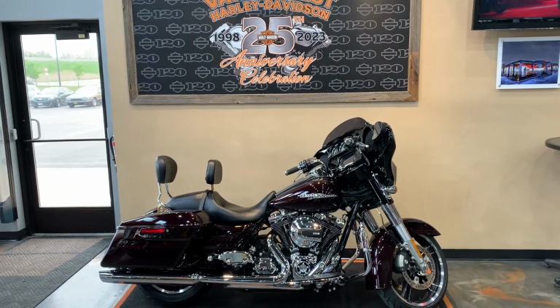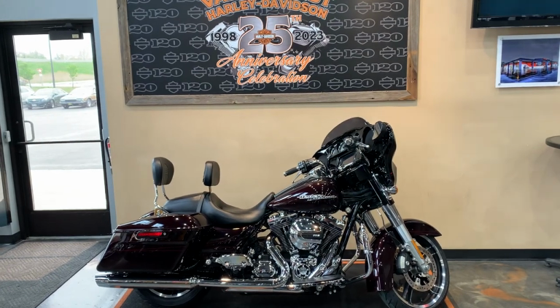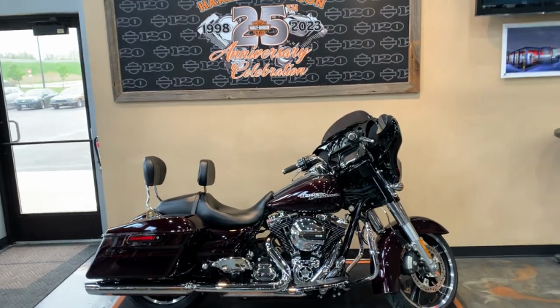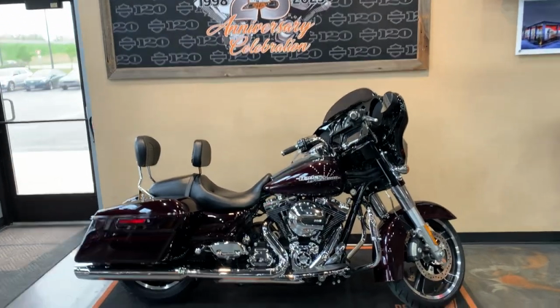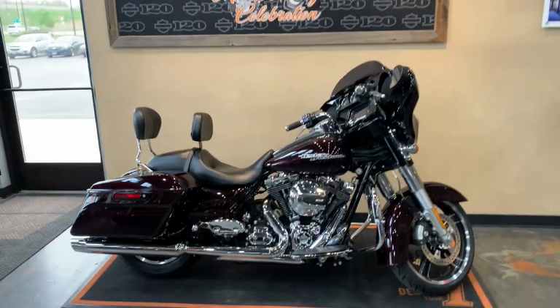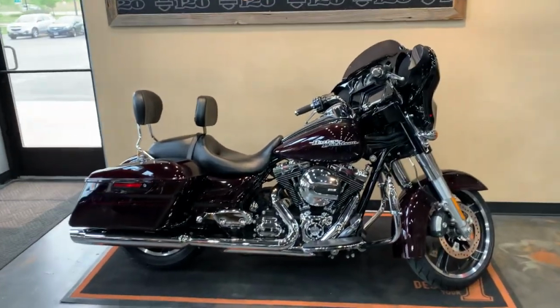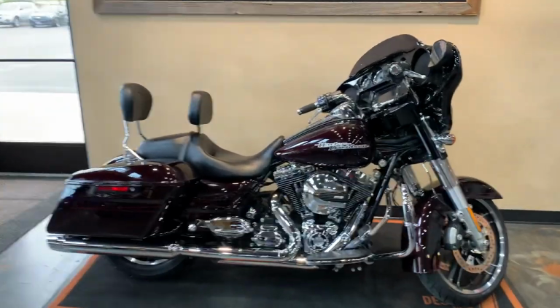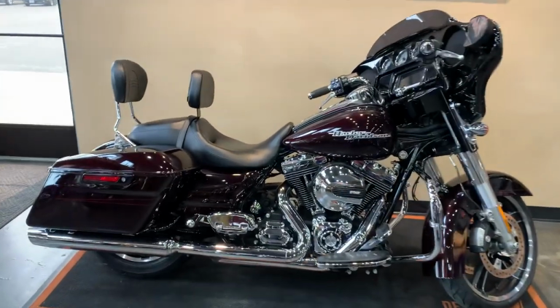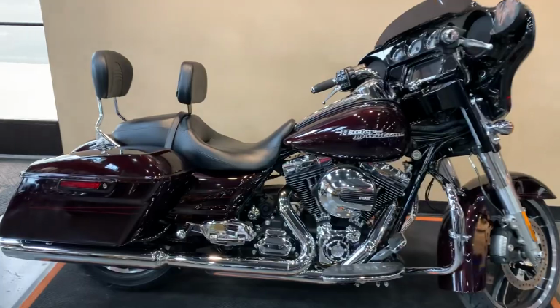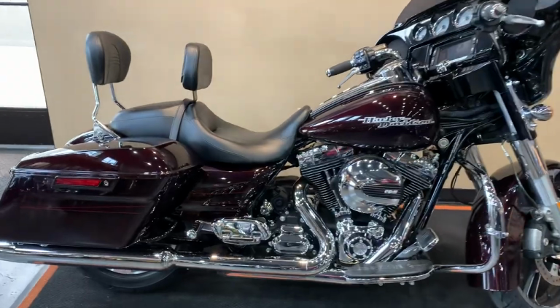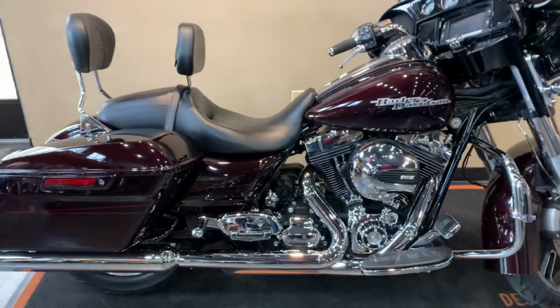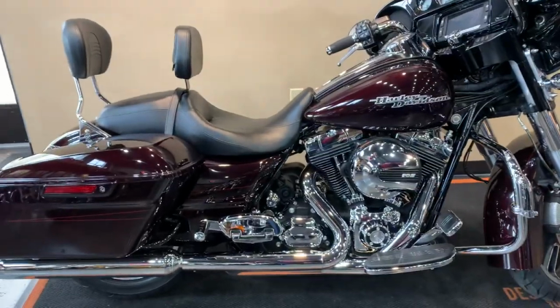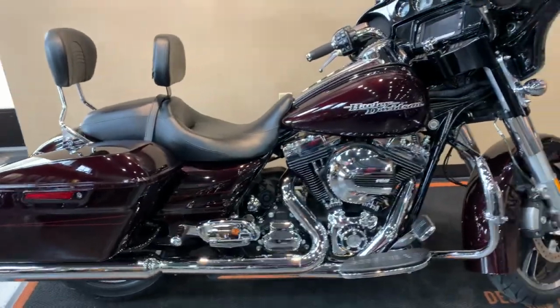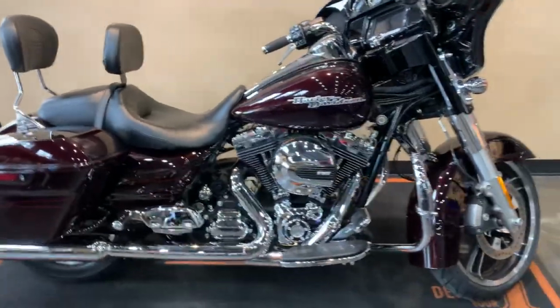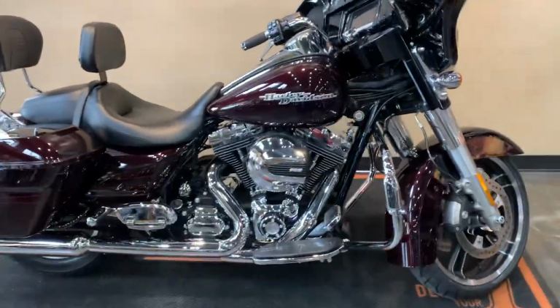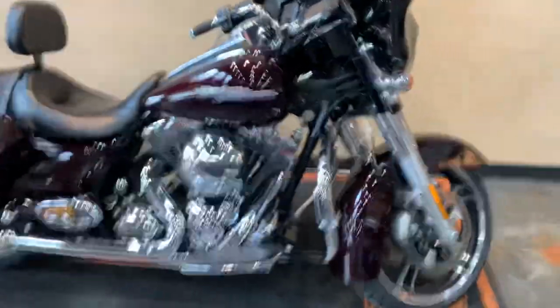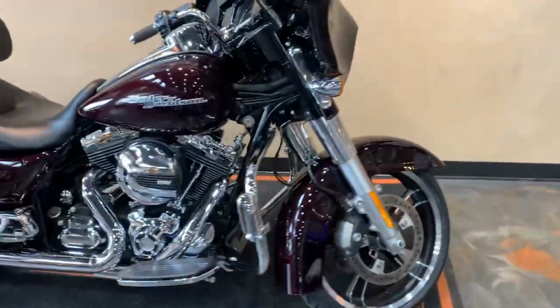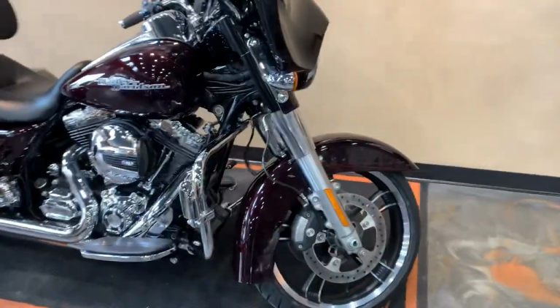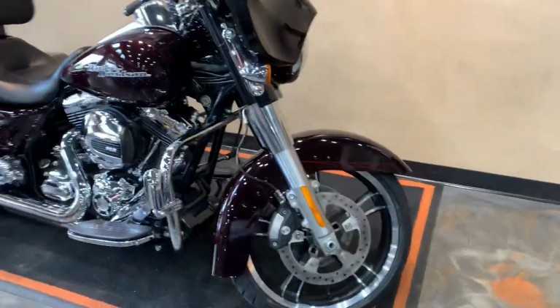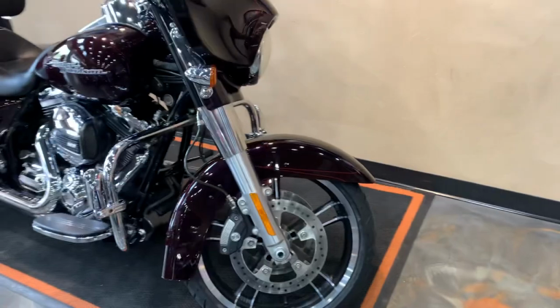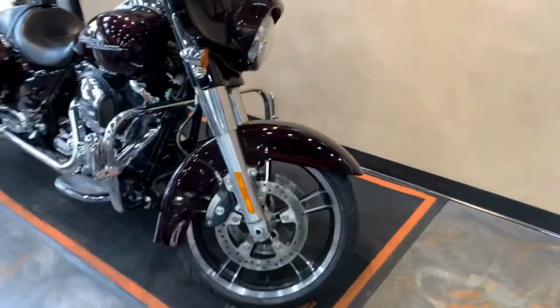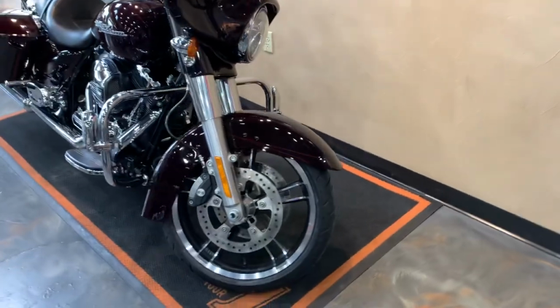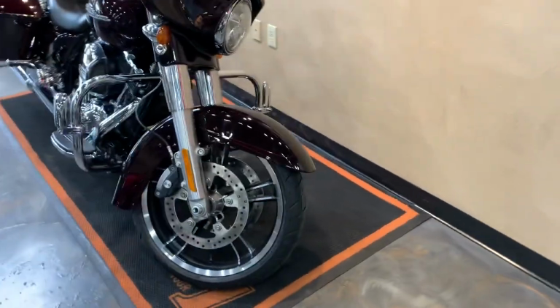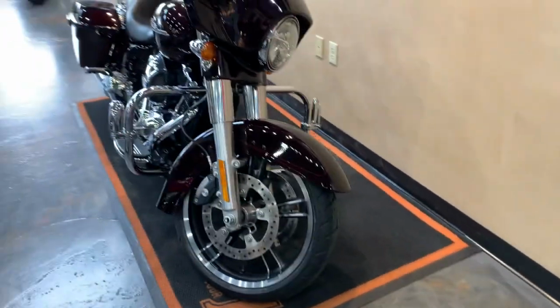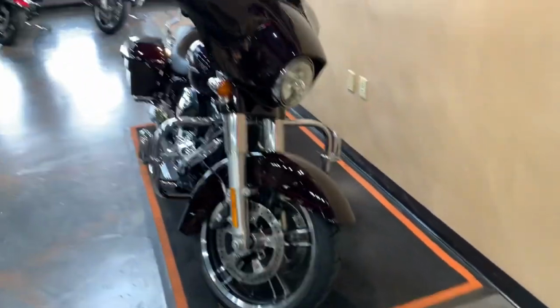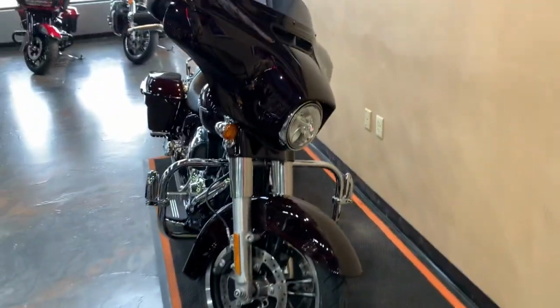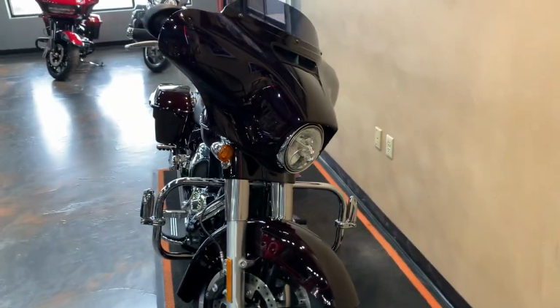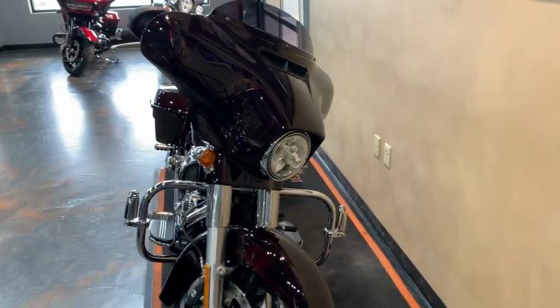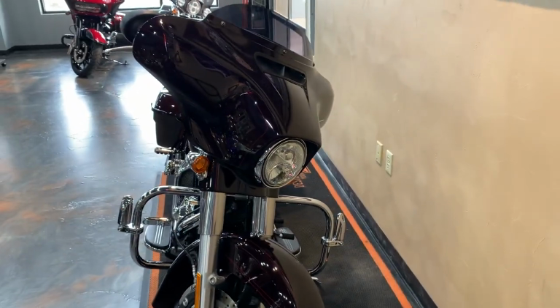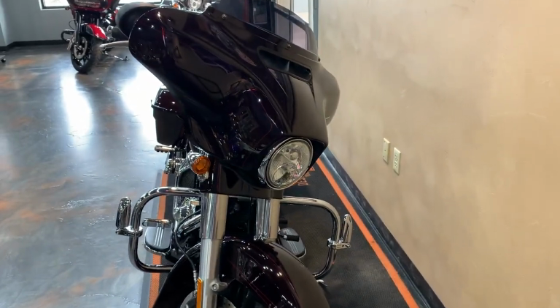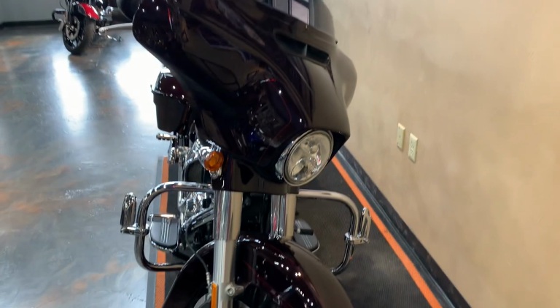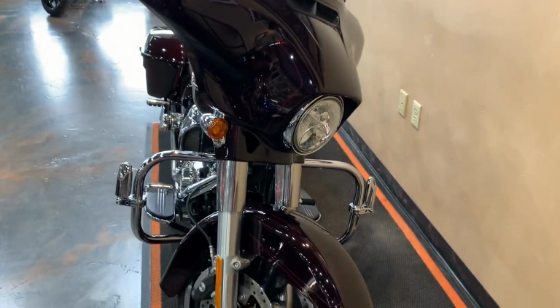Hello everybody! We got ourselves a 2014 Street Glide Special in Blackened Cayenne, which is like a really, really dark red. I'll zoom in on the color a few seconds here, but starting up front and working our way to the back as always.